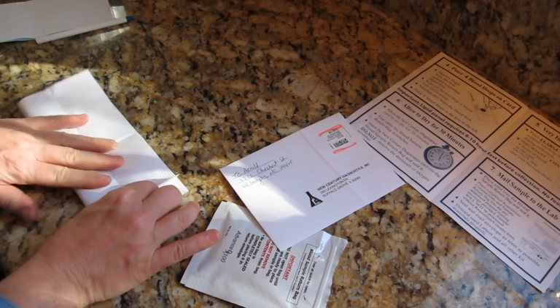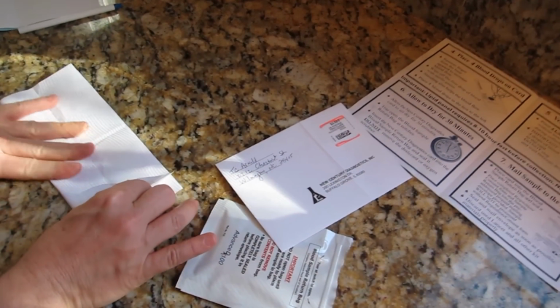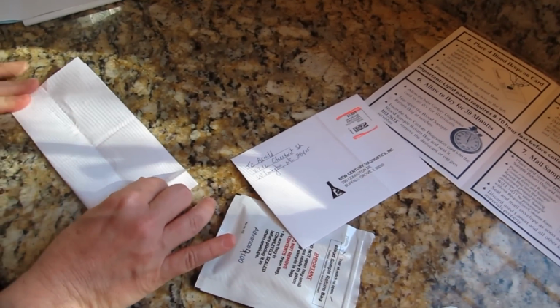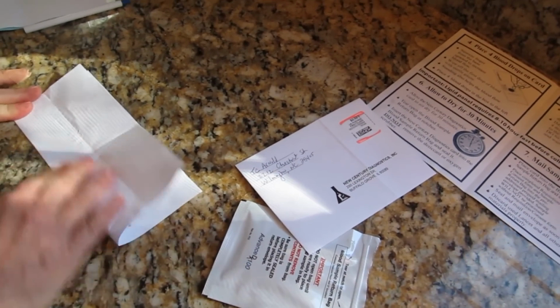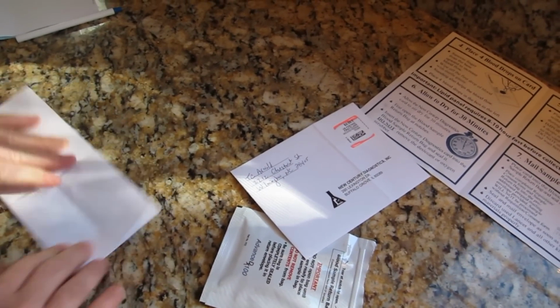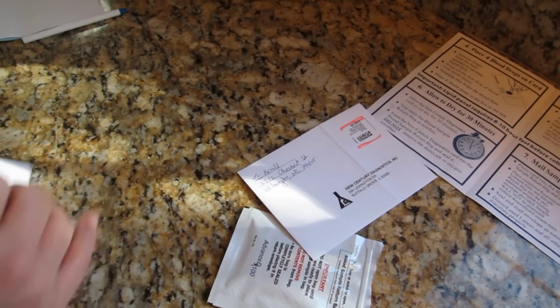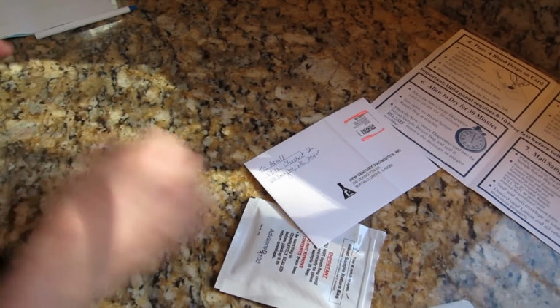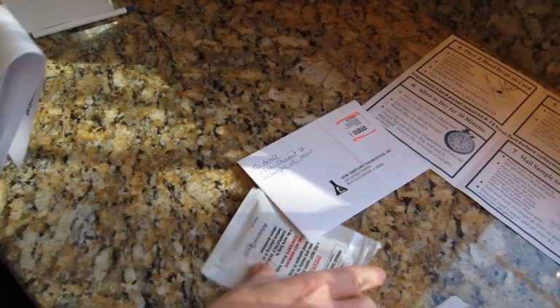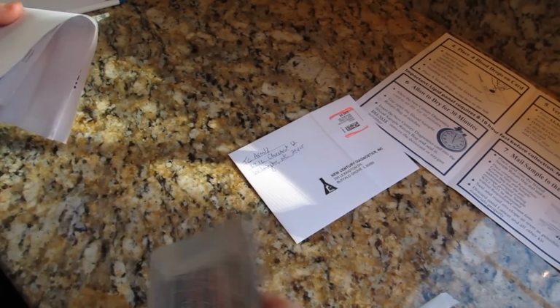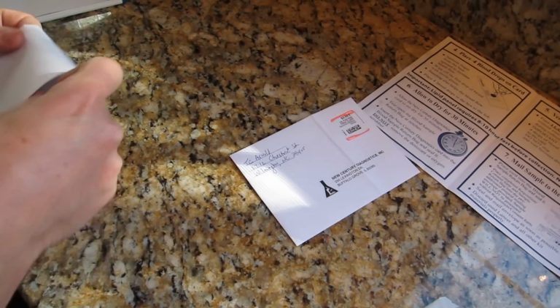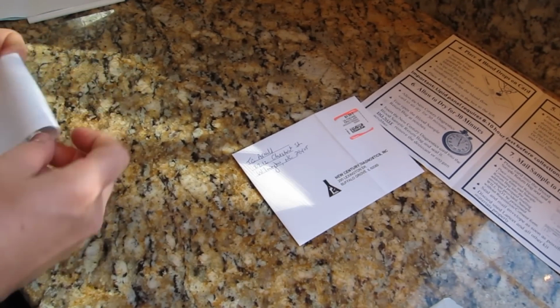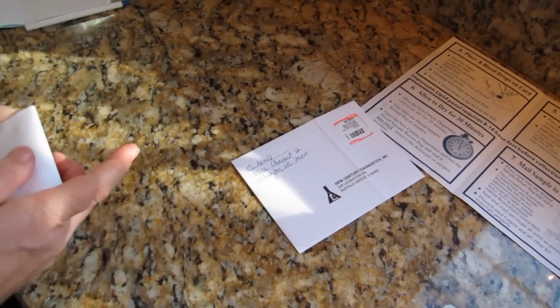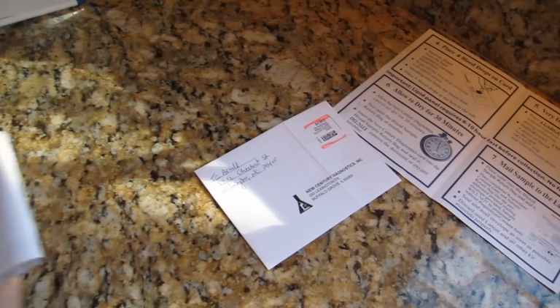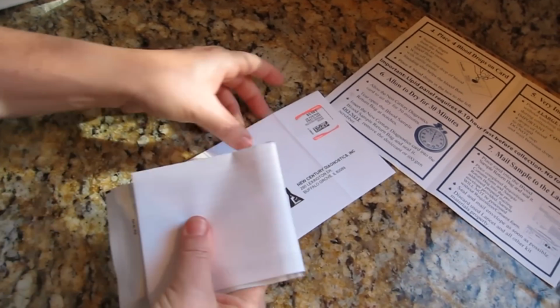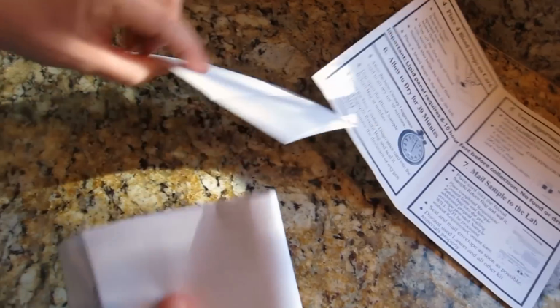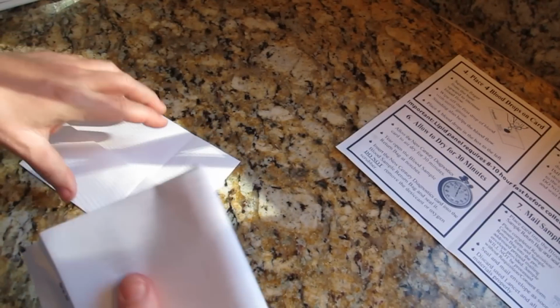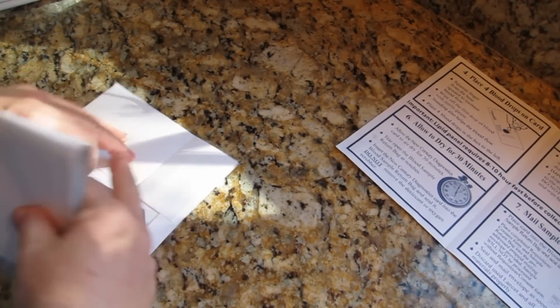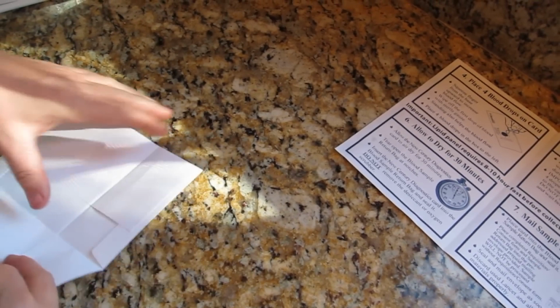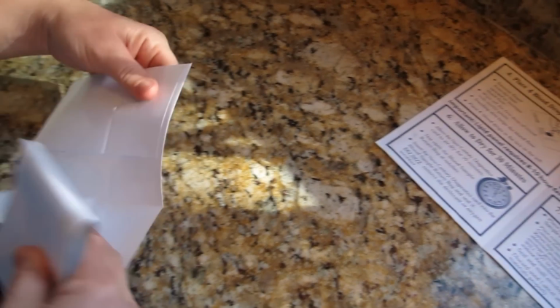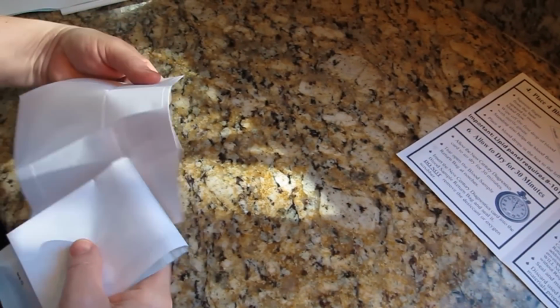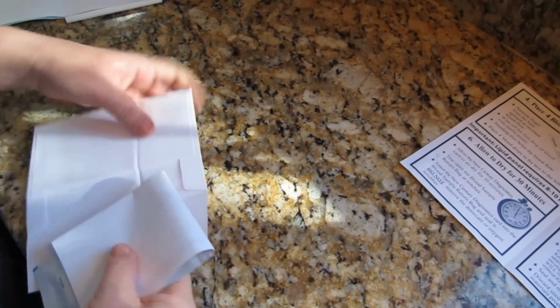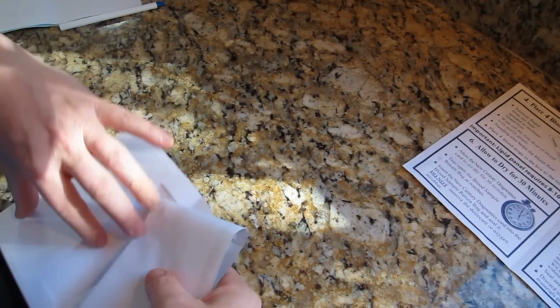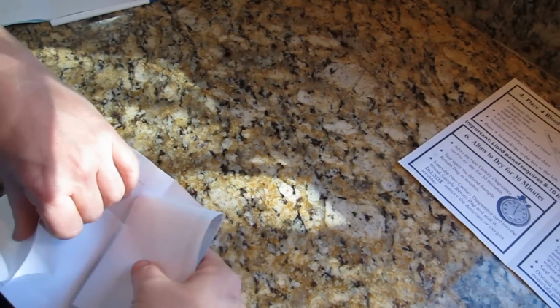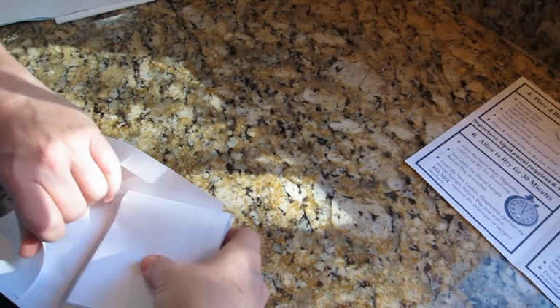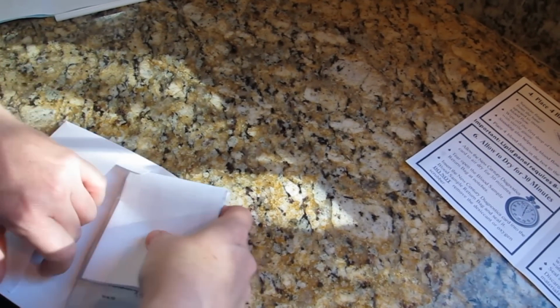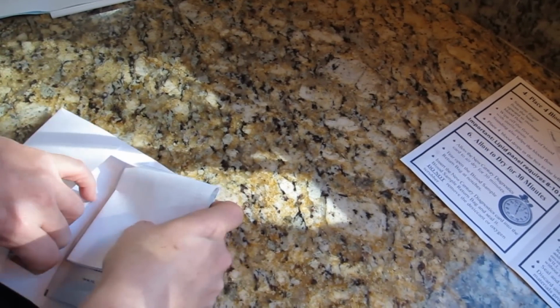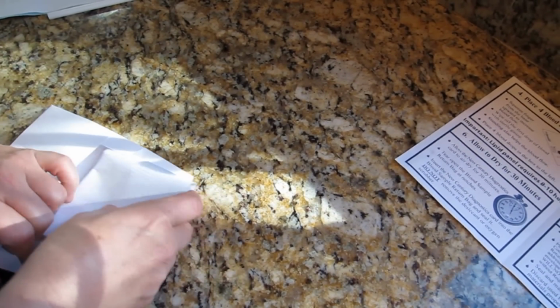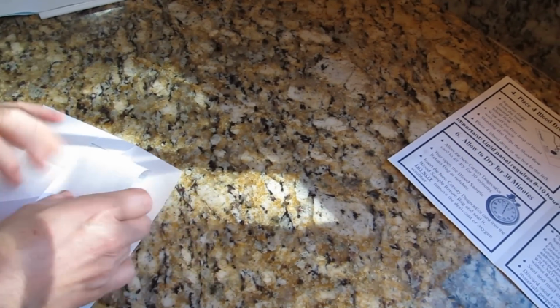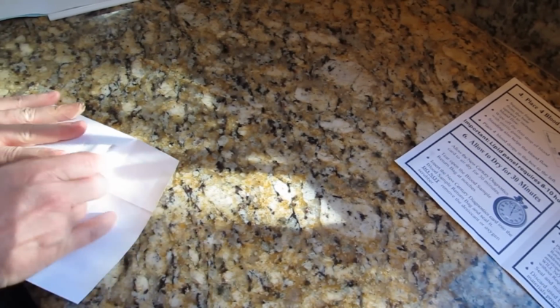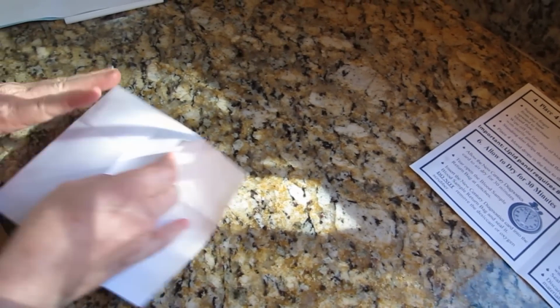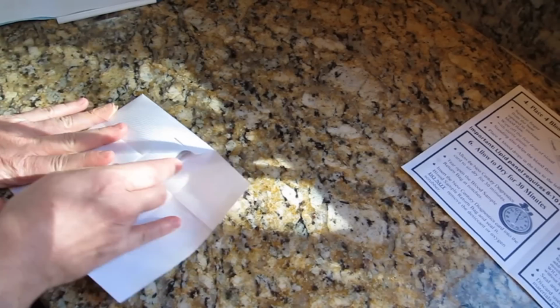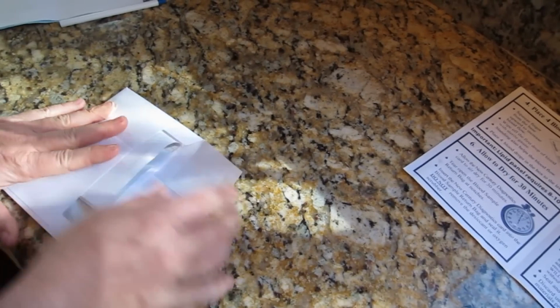Your sample cannot be processed without your requisition consent form enclosed in the envelope. Seal and mail the envelope as soon as possible. You can now discard the other items that were in your kit, including the lancet and other items.